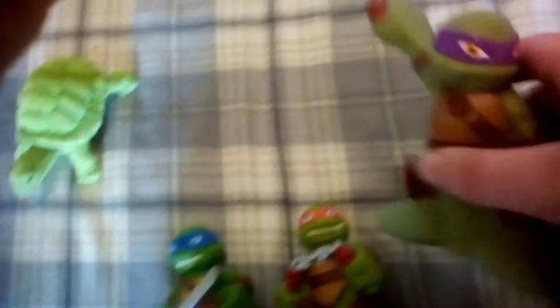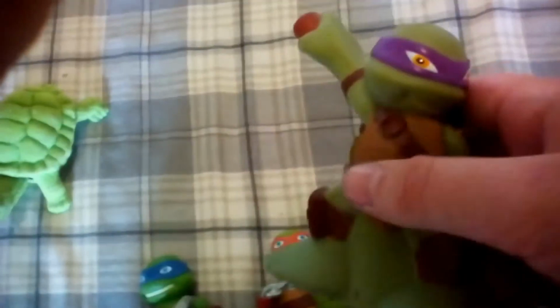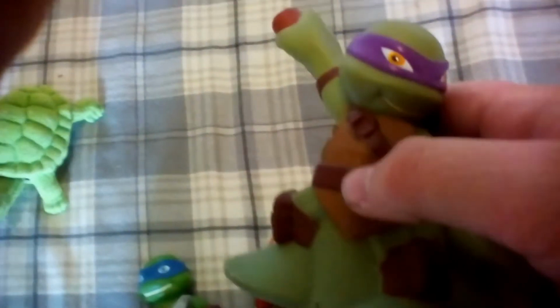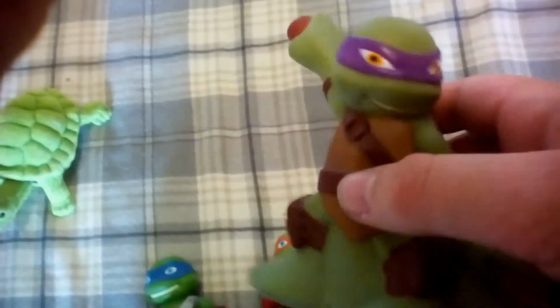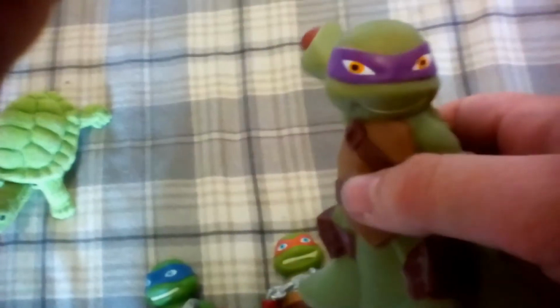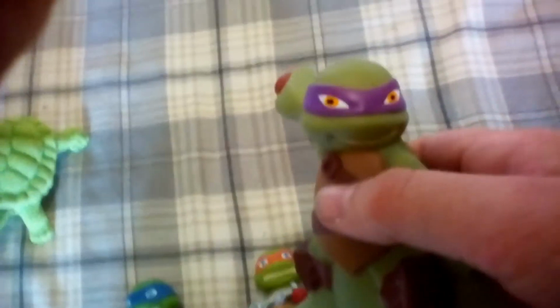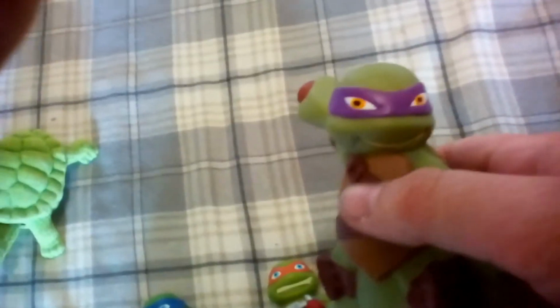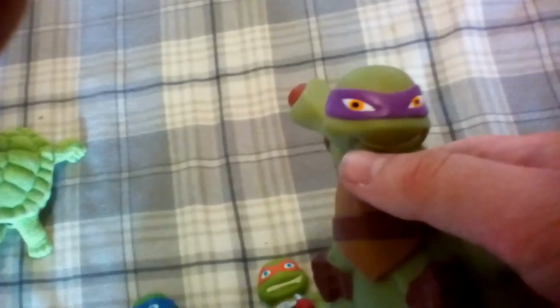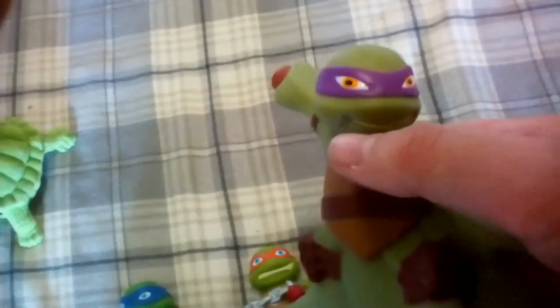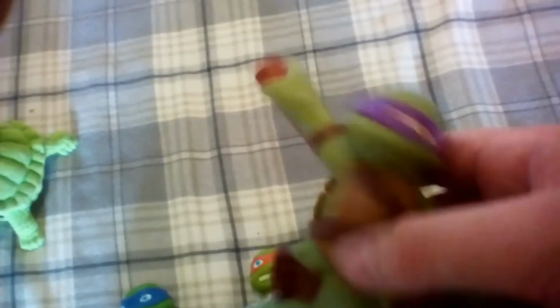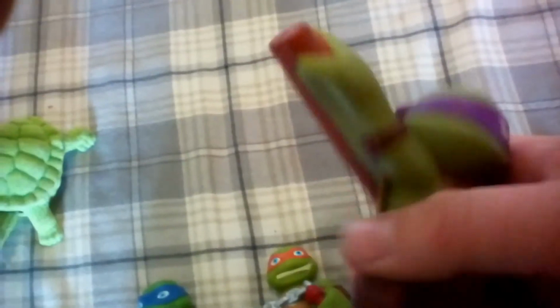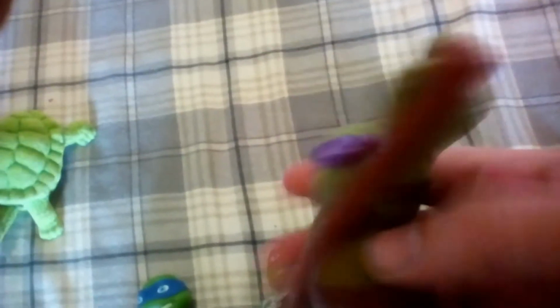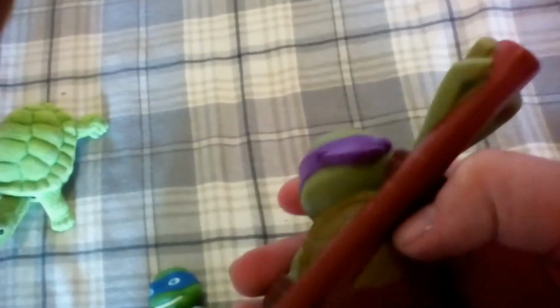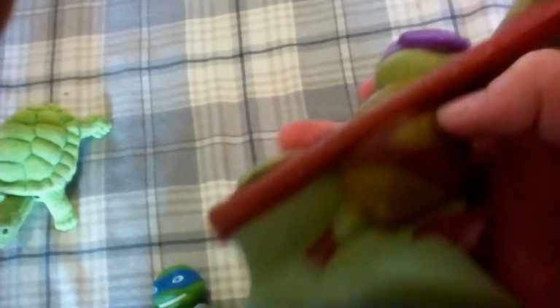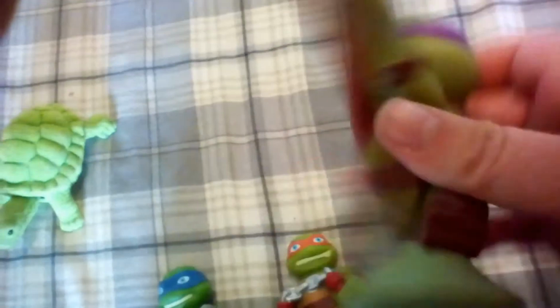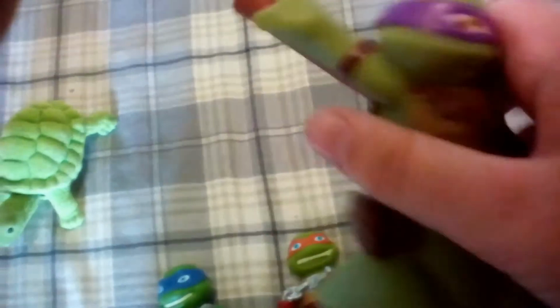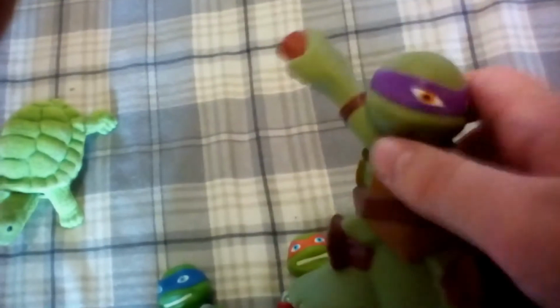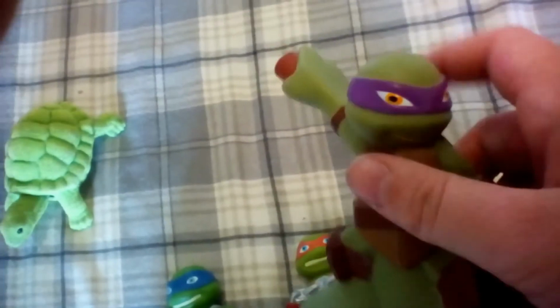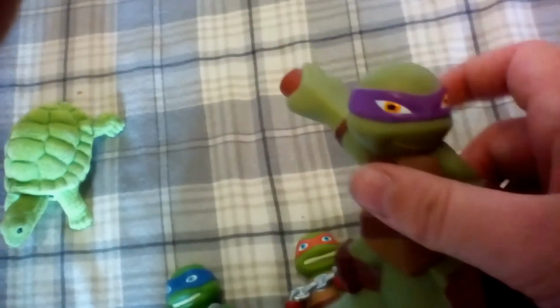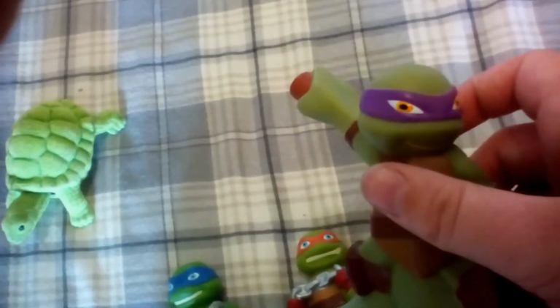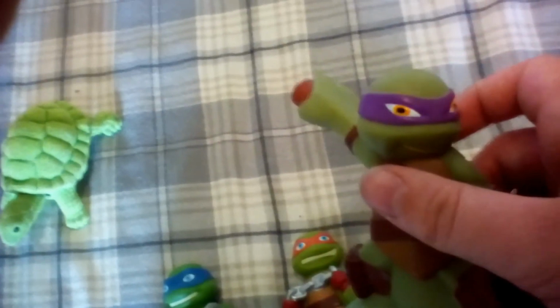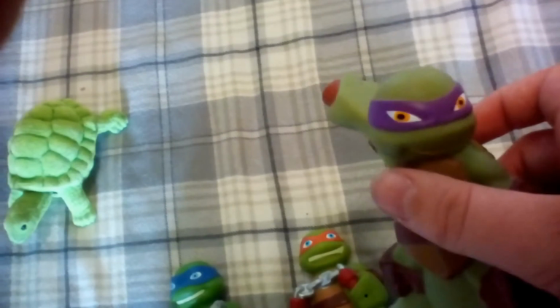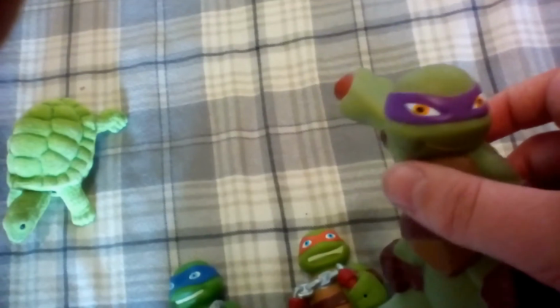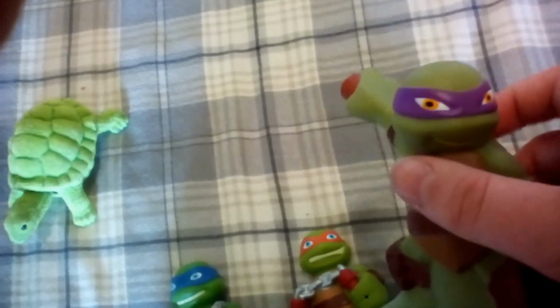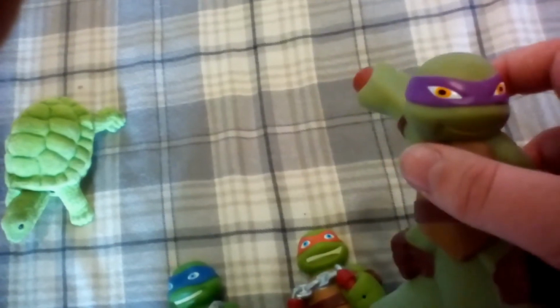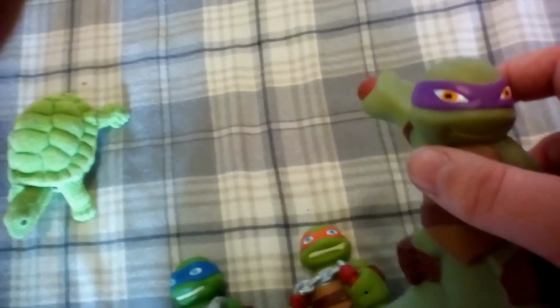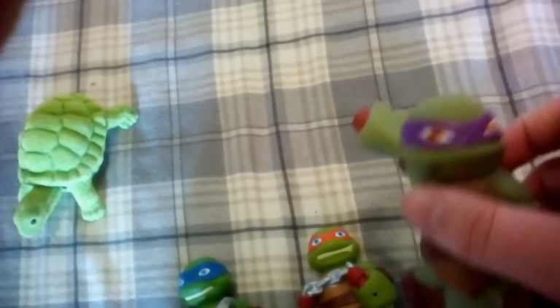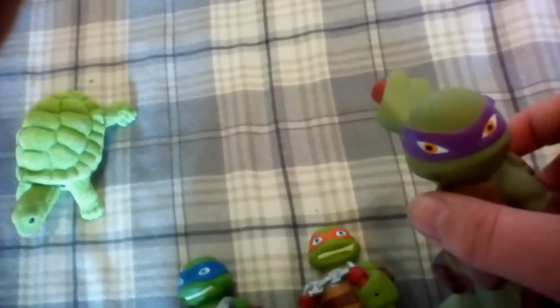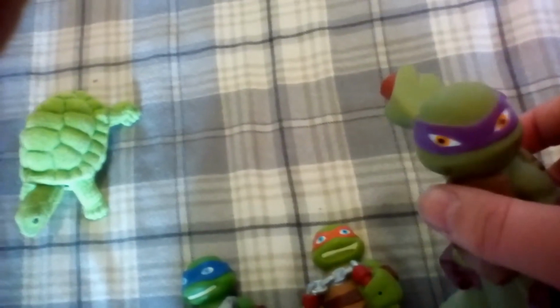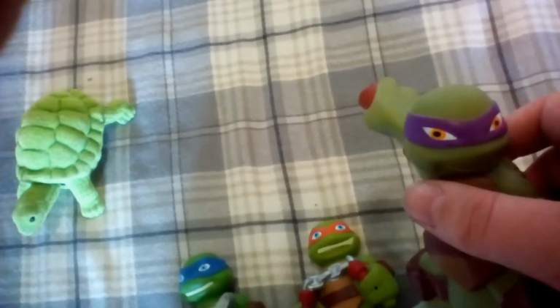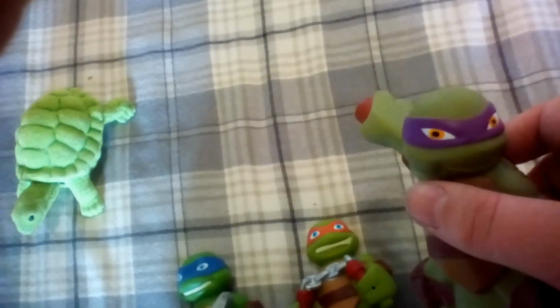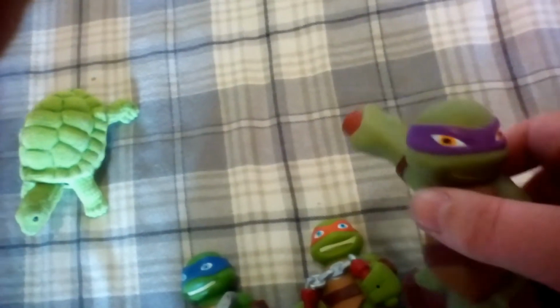Up next, Donatello. Donatello got a staff right here, a blue staff, and he got his purple mask, and he got his orange eyes.